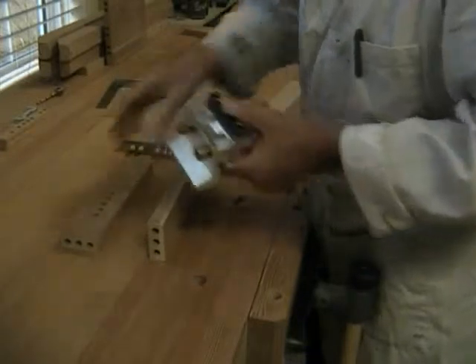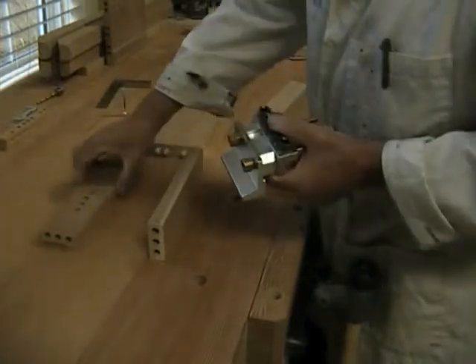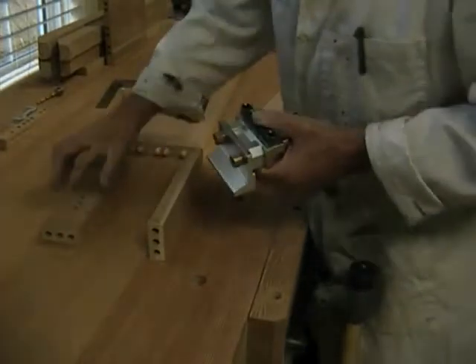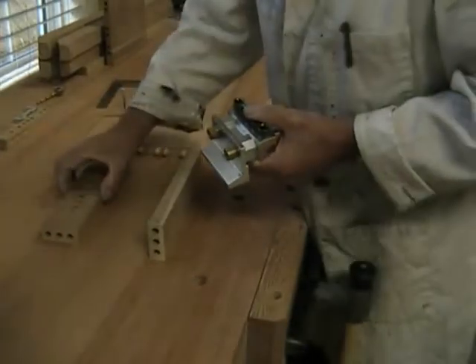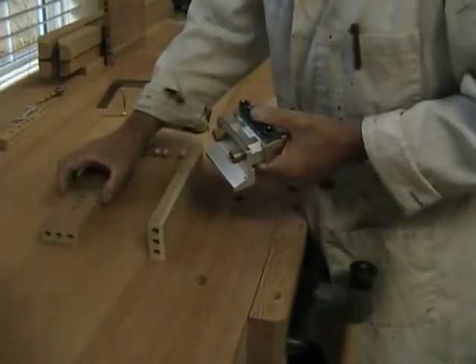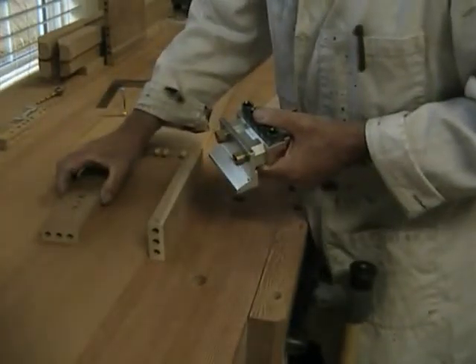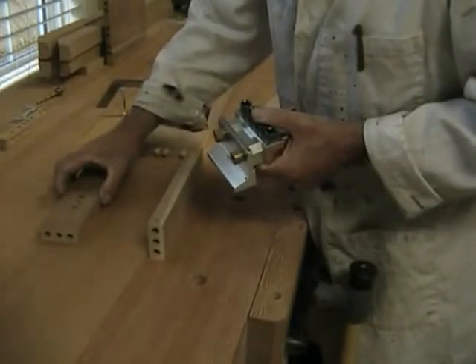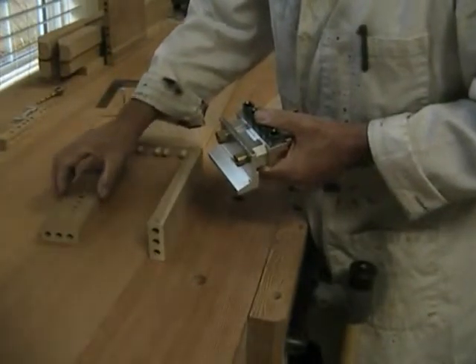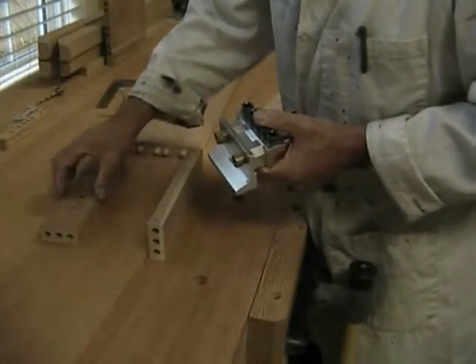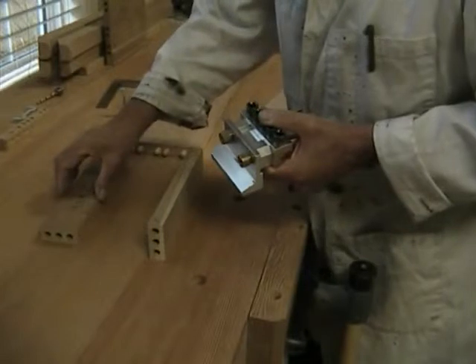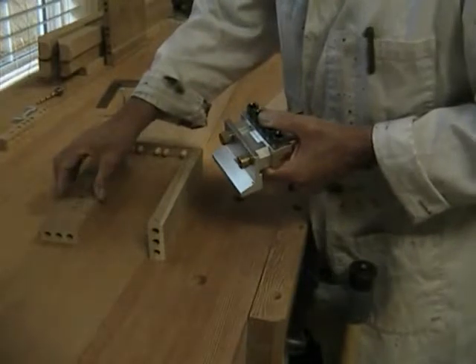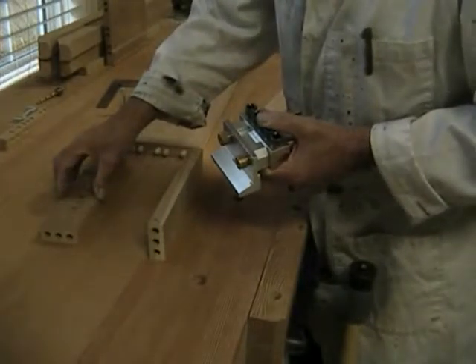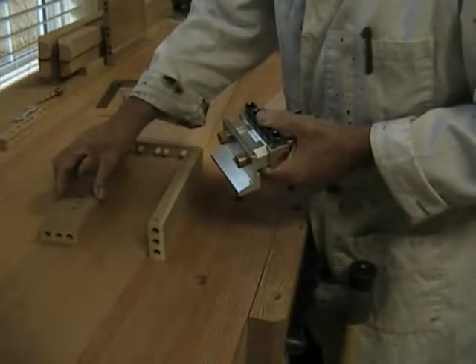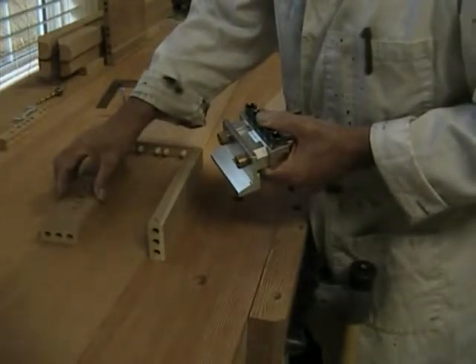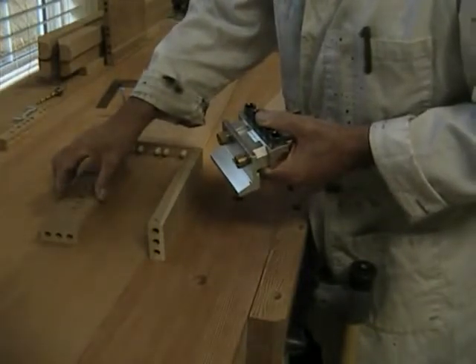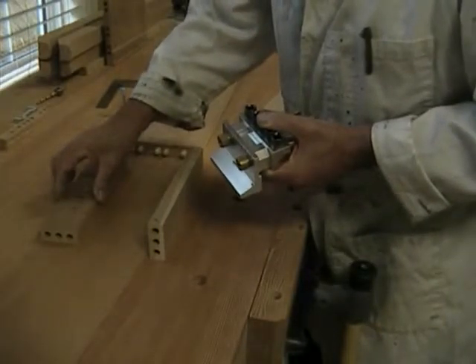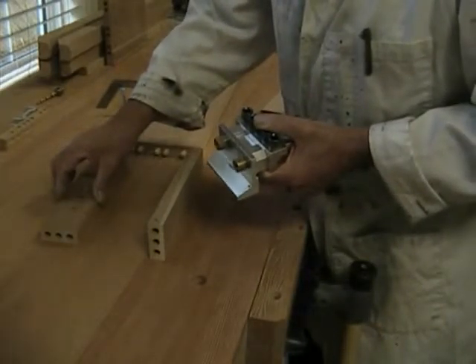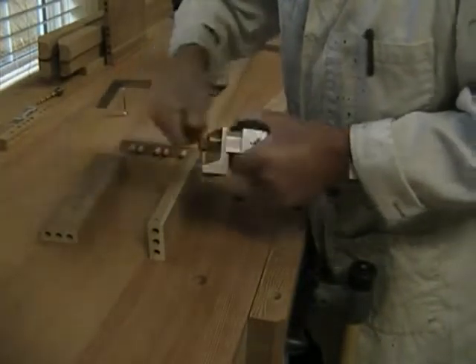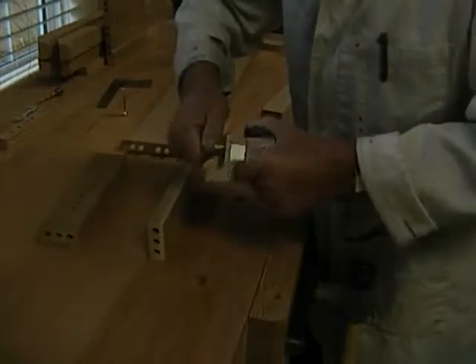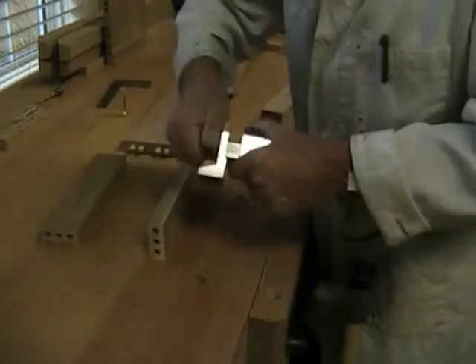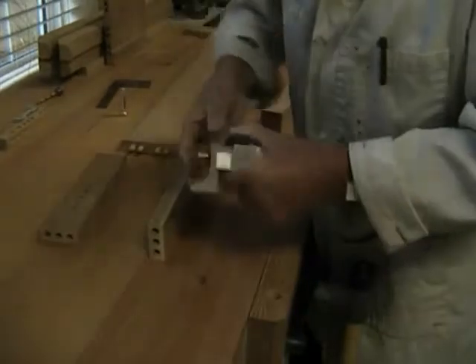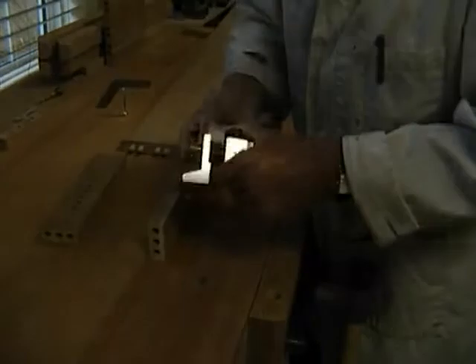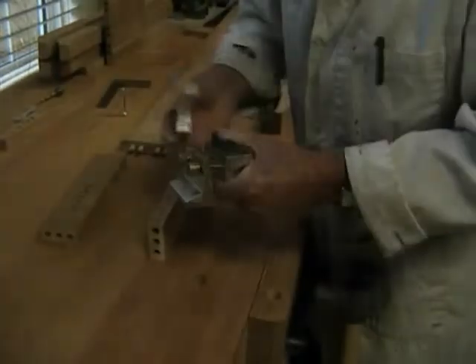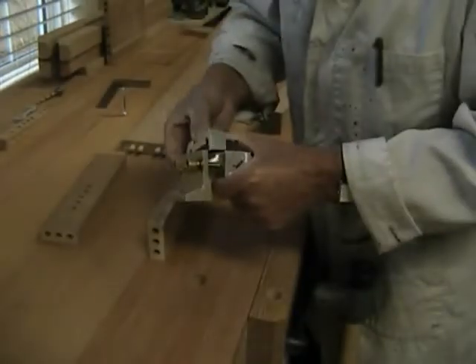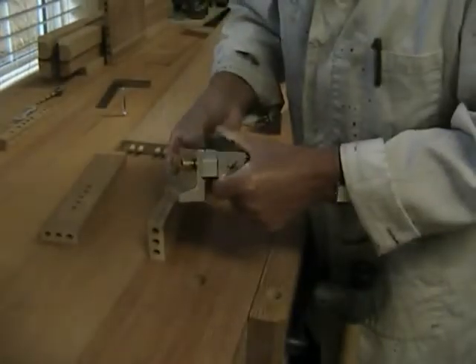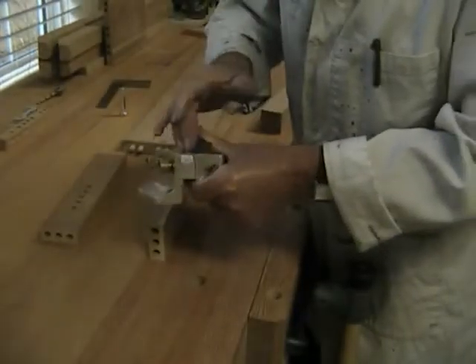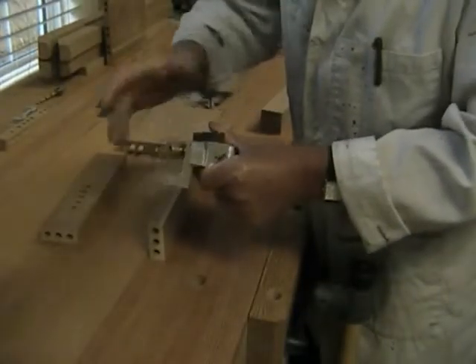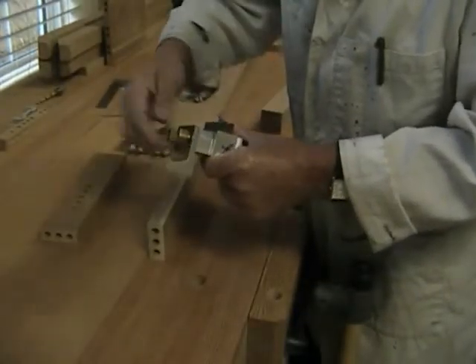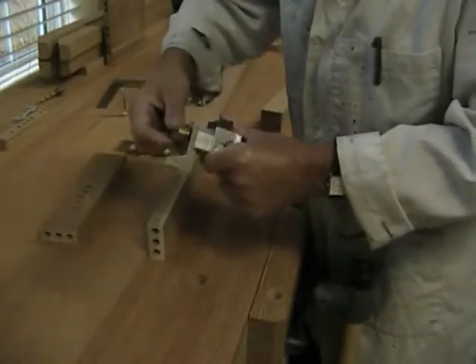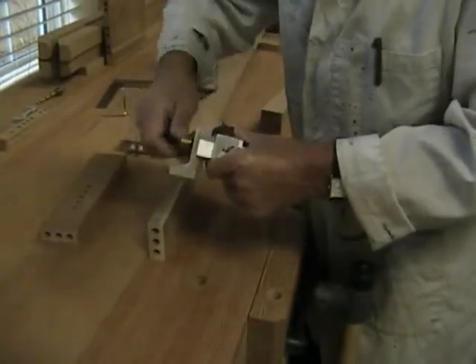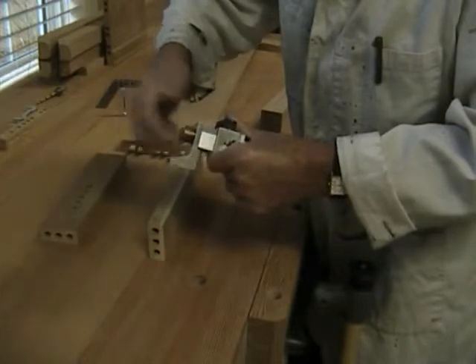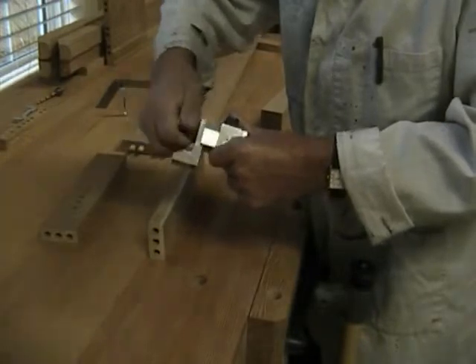Two and a quarter, divided by two is one and an eighth, minus three eighths is three quarters. So we install a three-quarter spacer in between the reference block and the reference bracket — very simple.